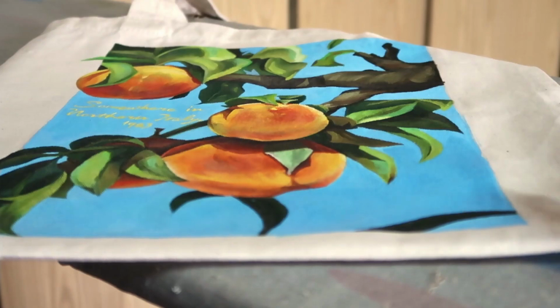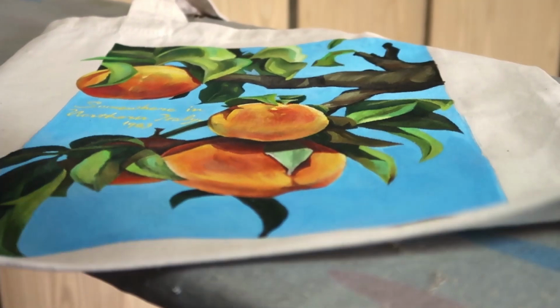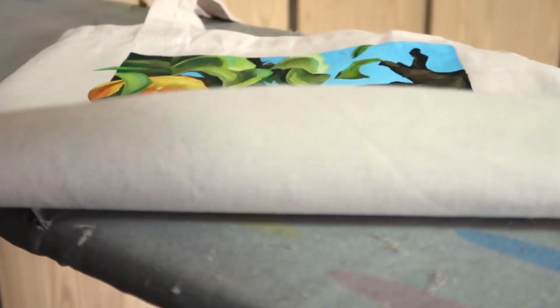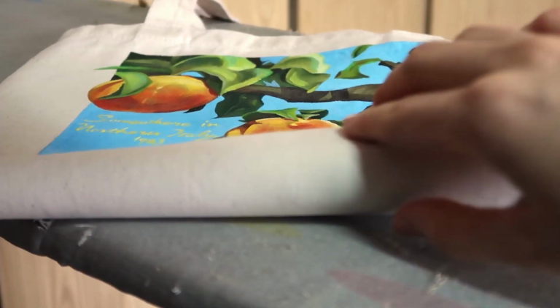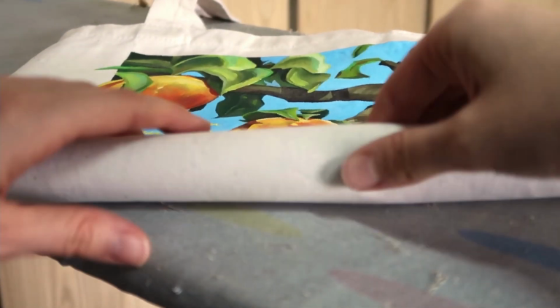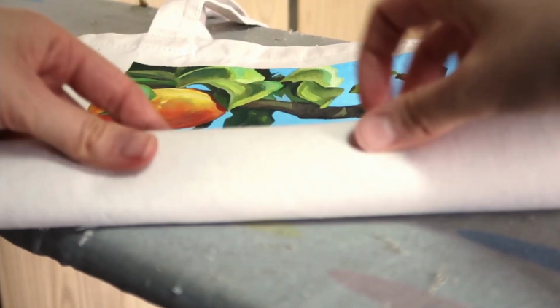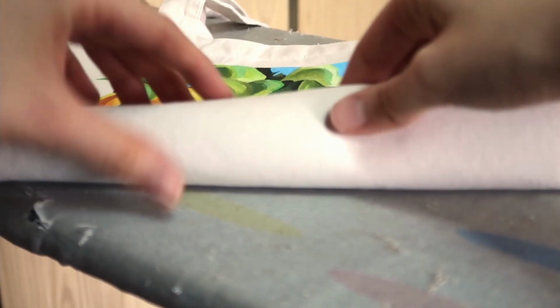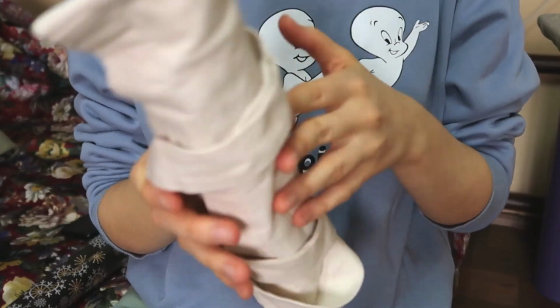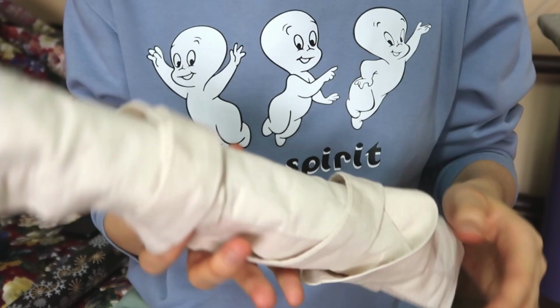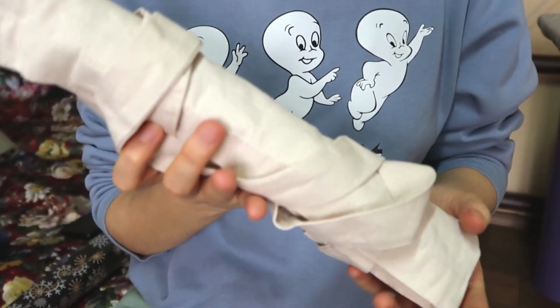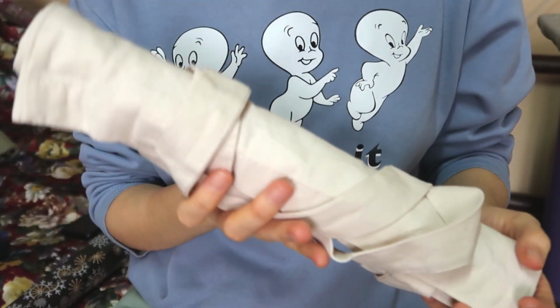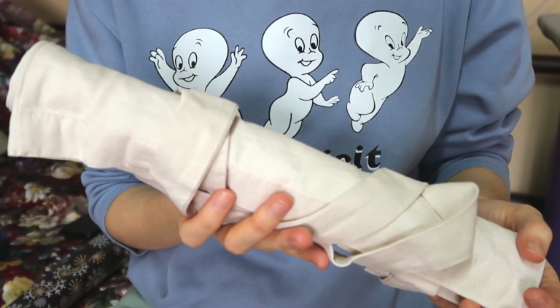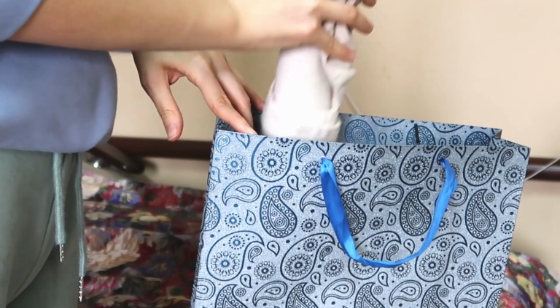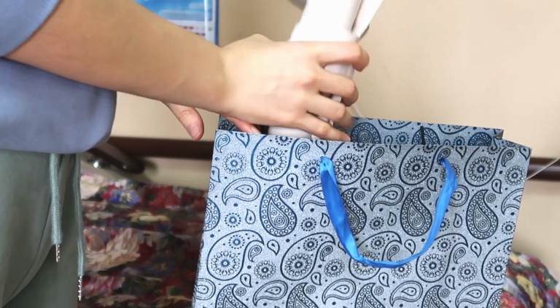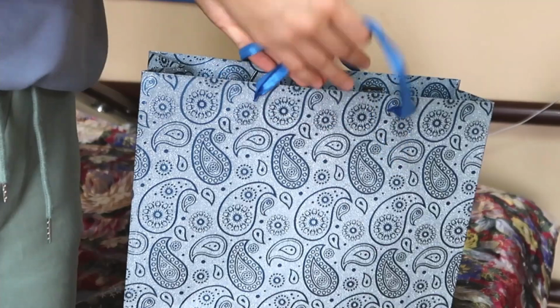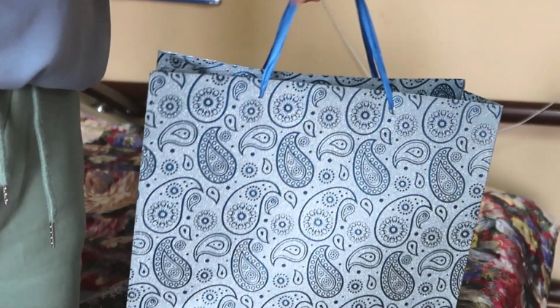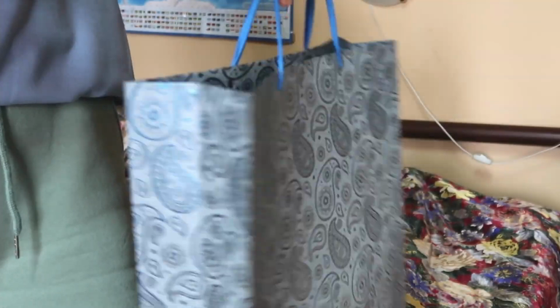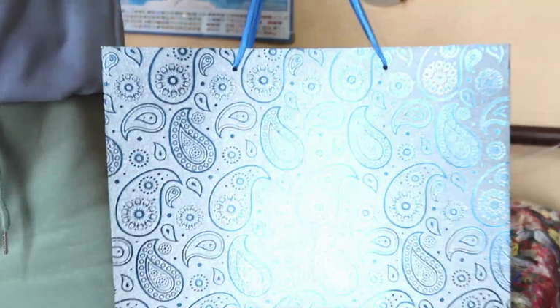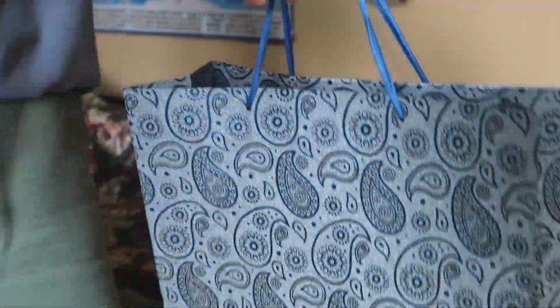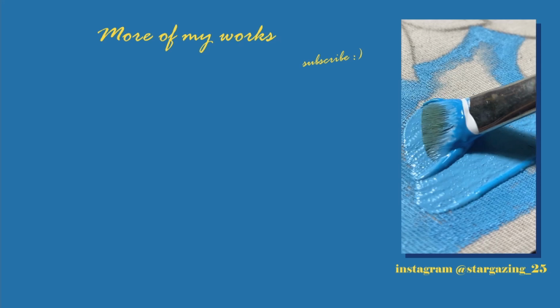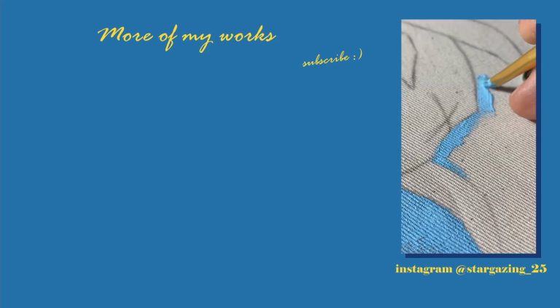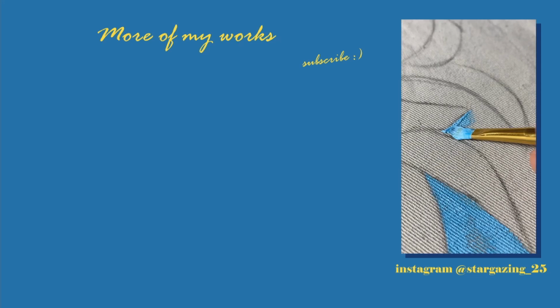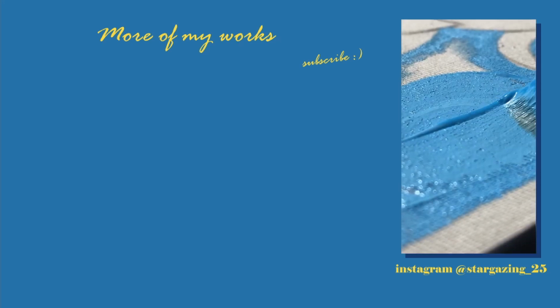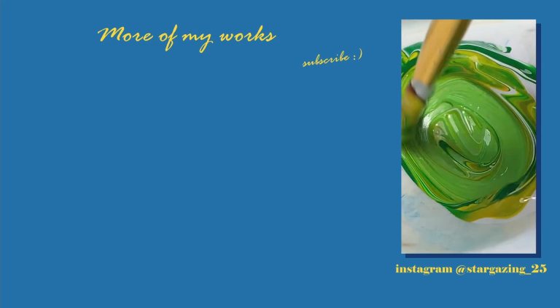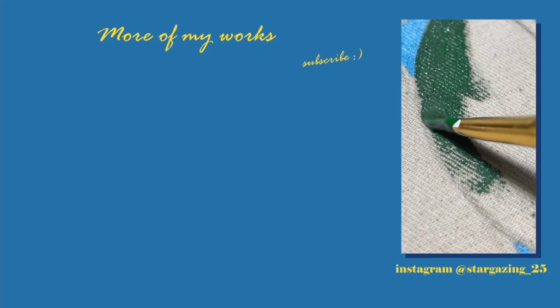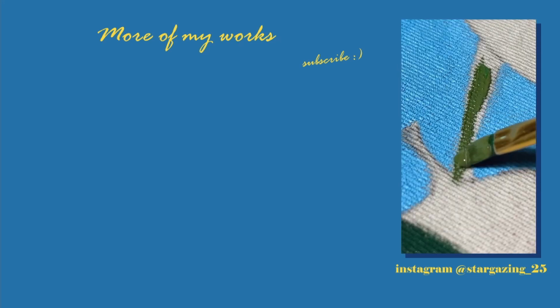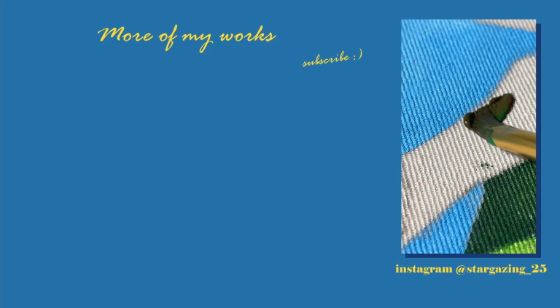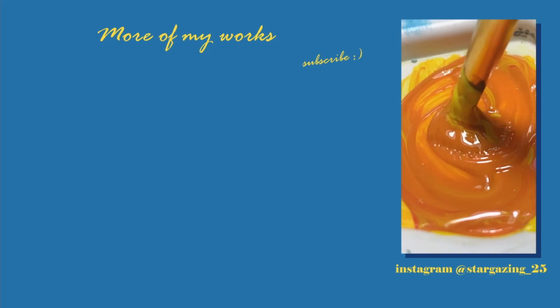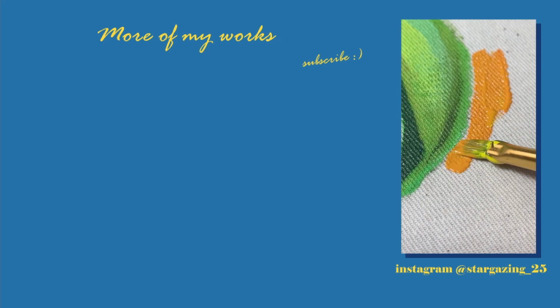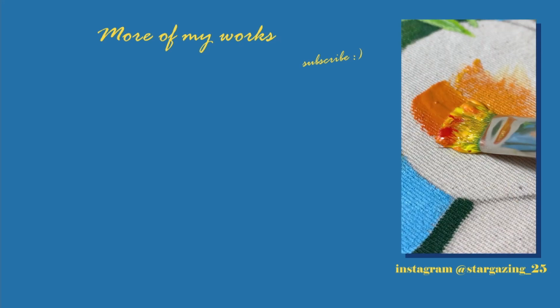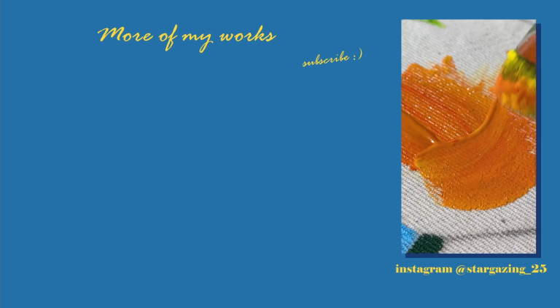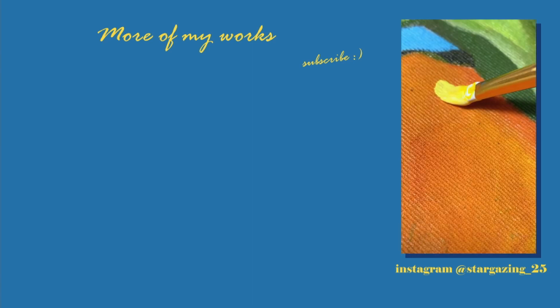And we're done, so let's roll it and put it into the bag with the rest of the gifts. We'll see you in the next one.